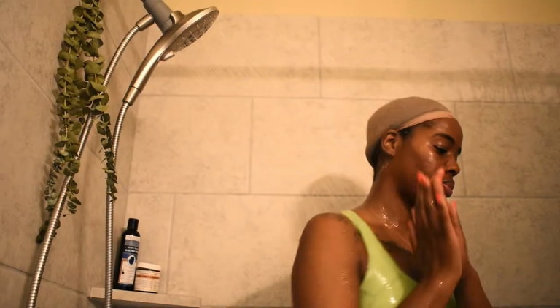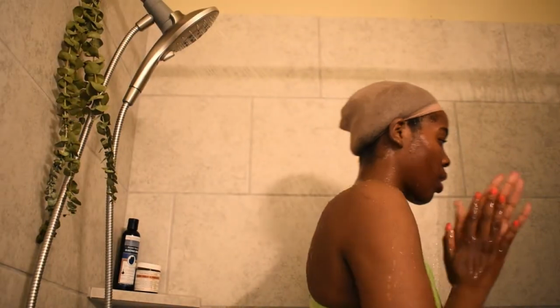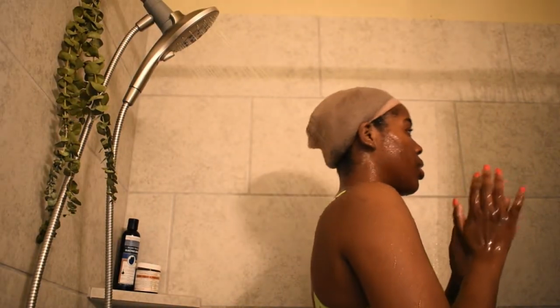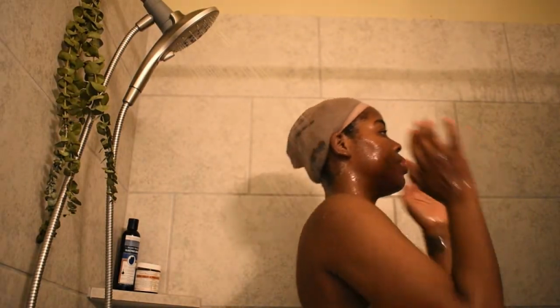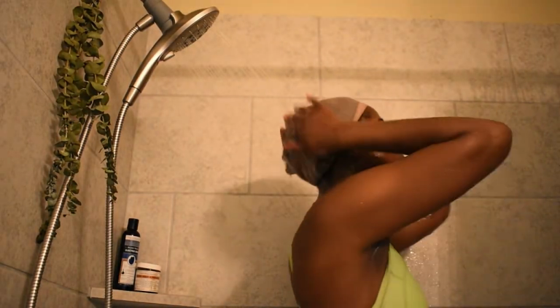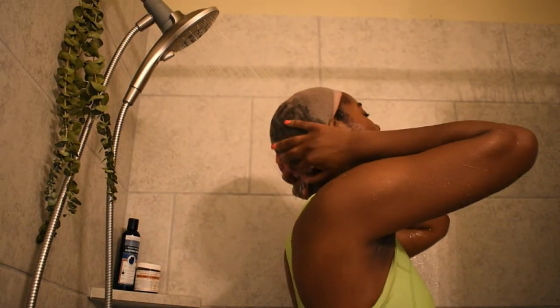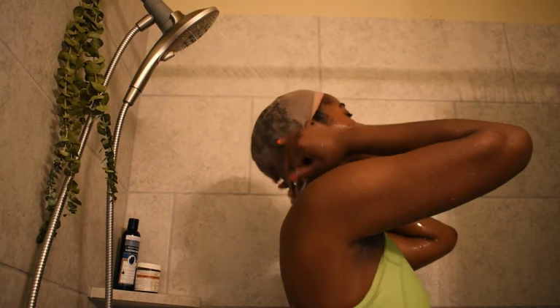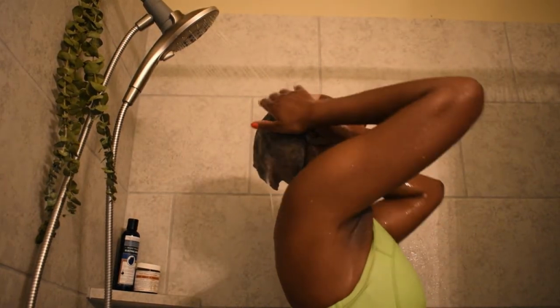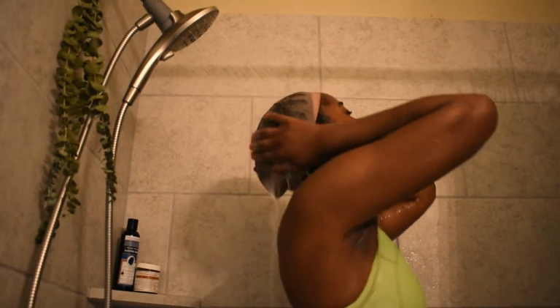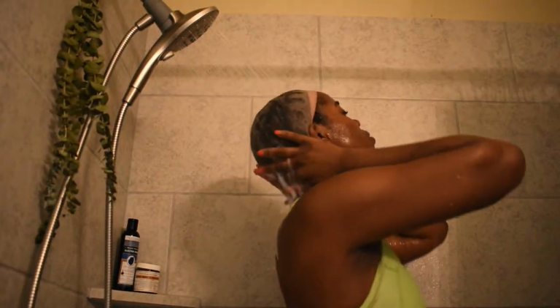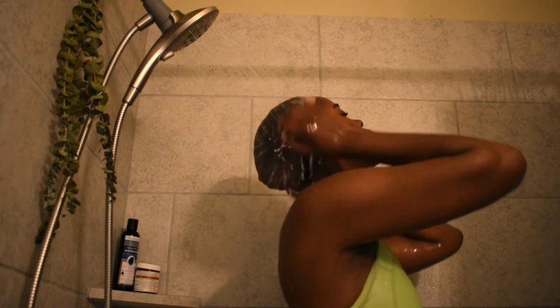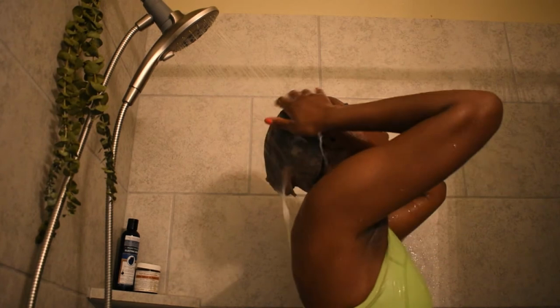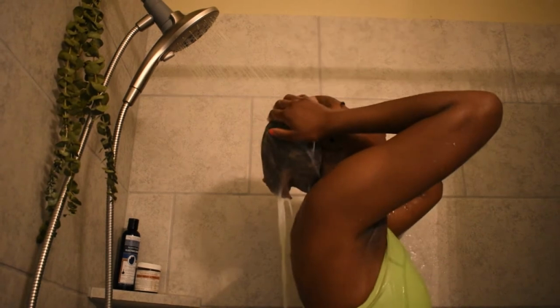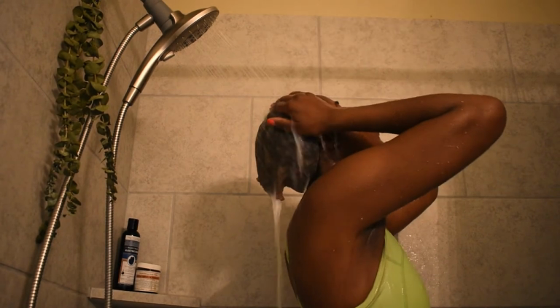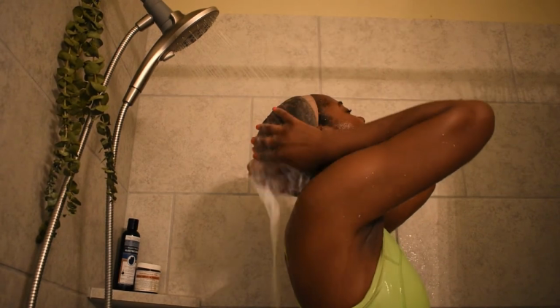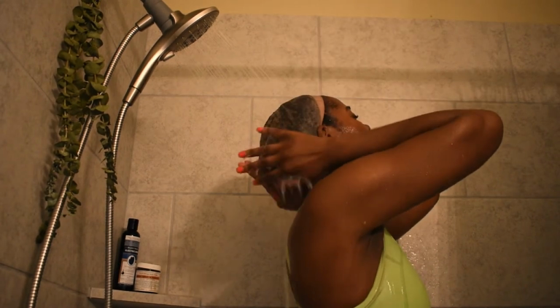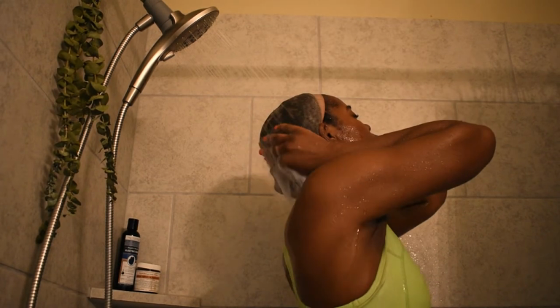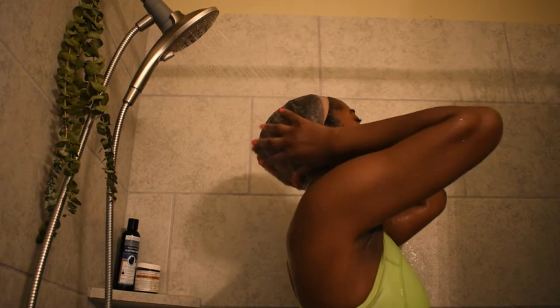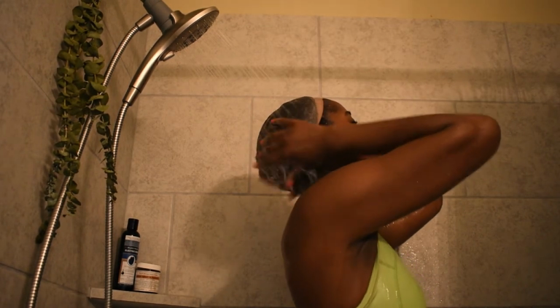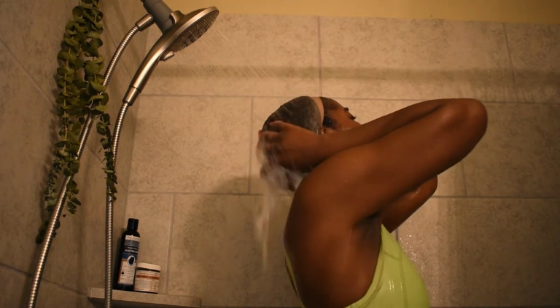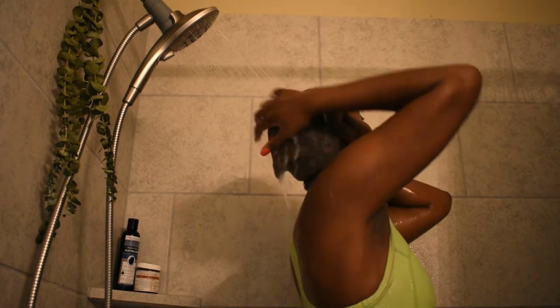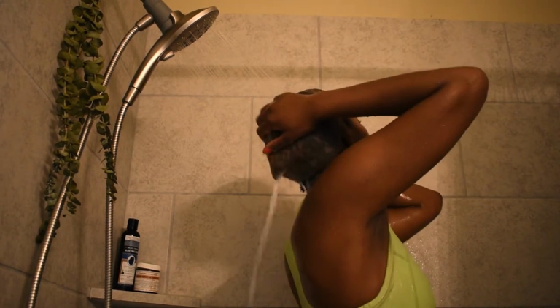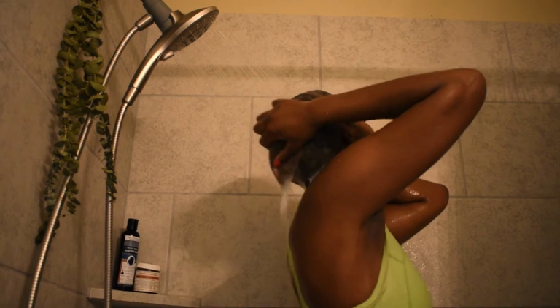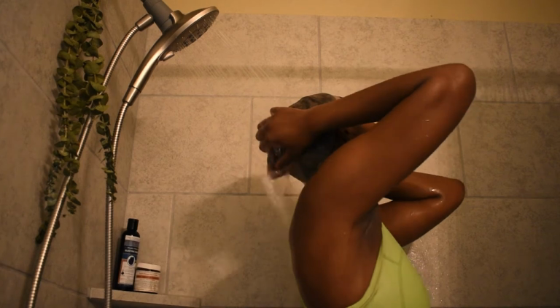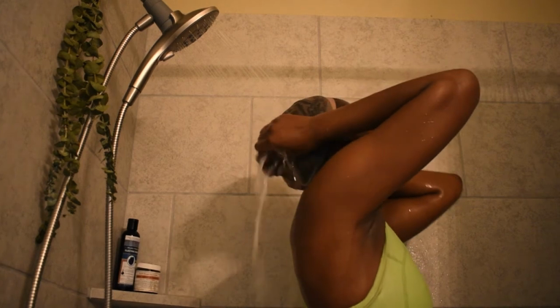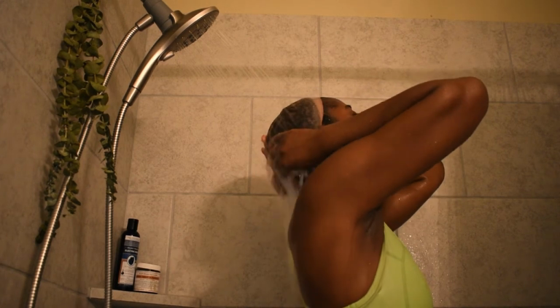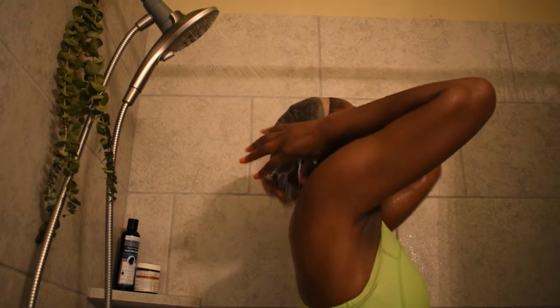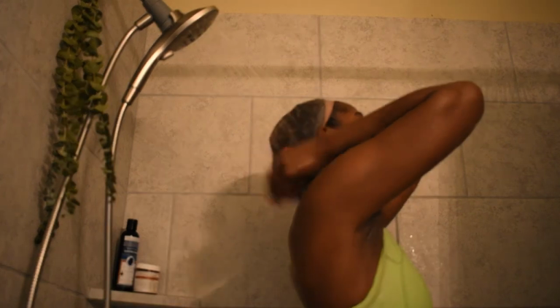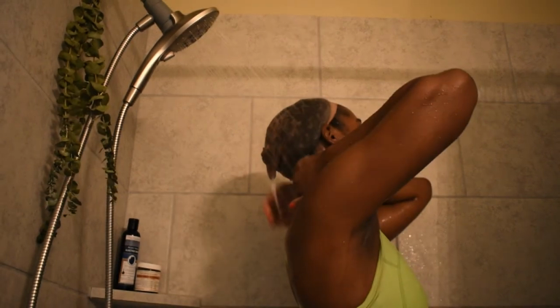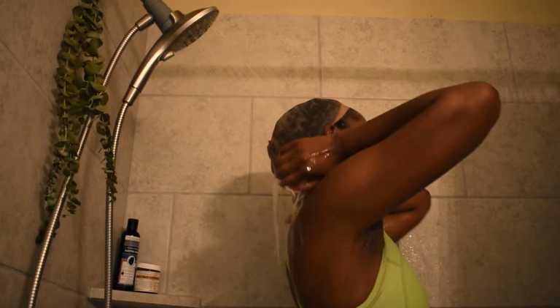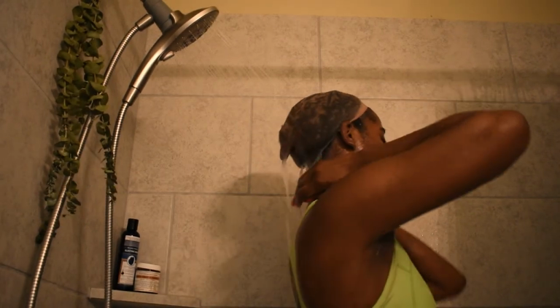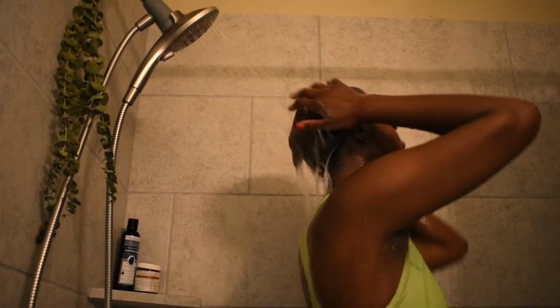Now you see me rinsing off the shampoo that is in my cap and also on my hair. While the face scrub is sitting on my face, just go ahead and give your hair a good massage.